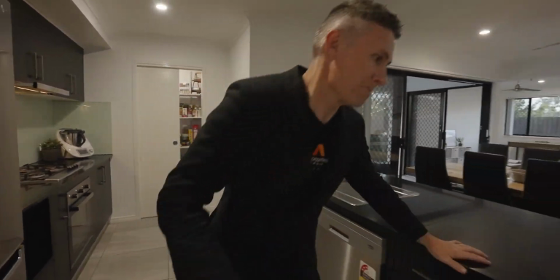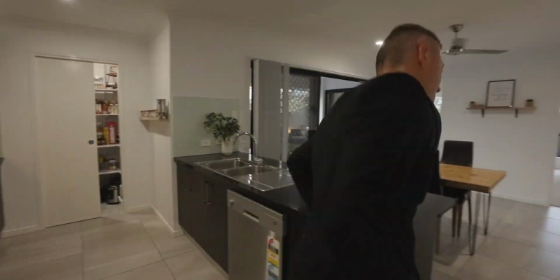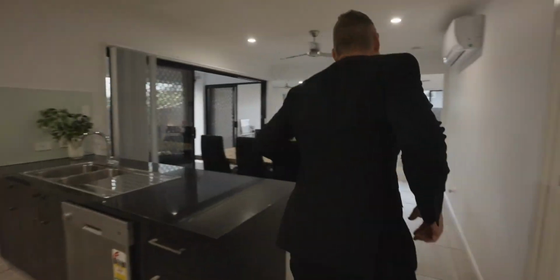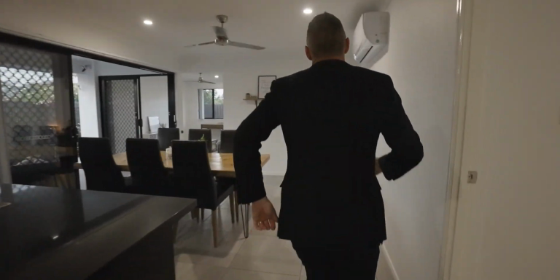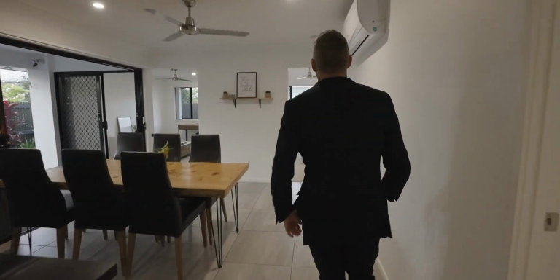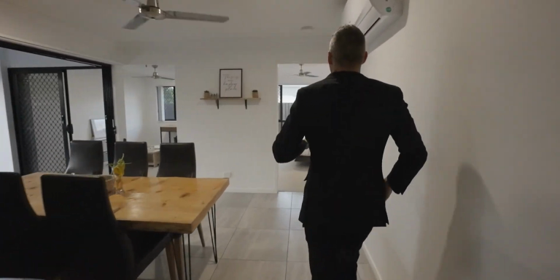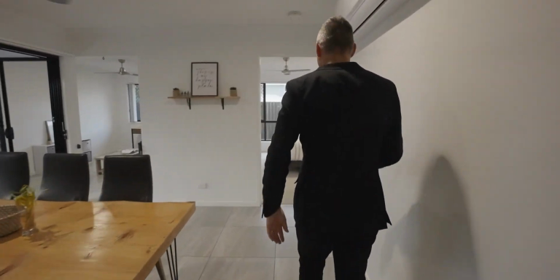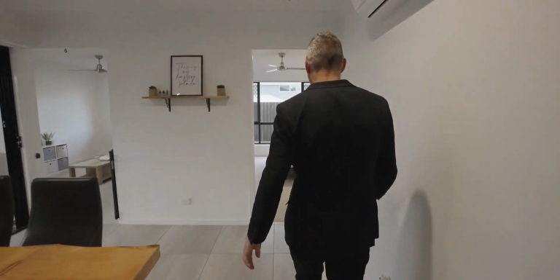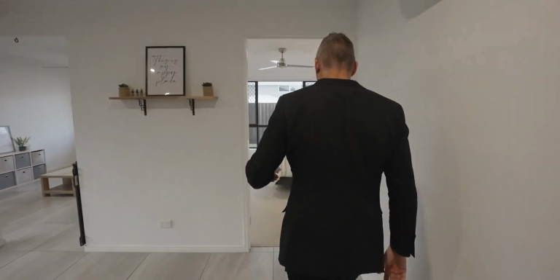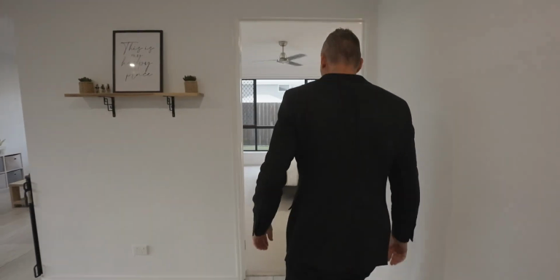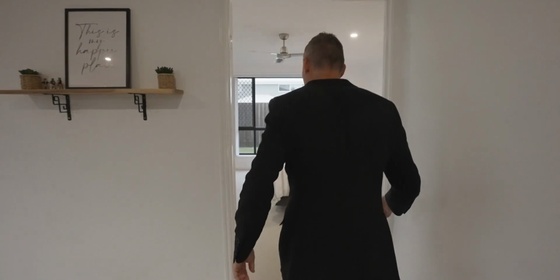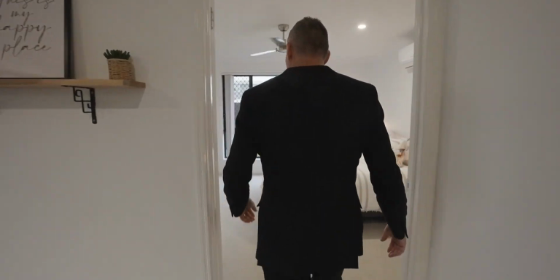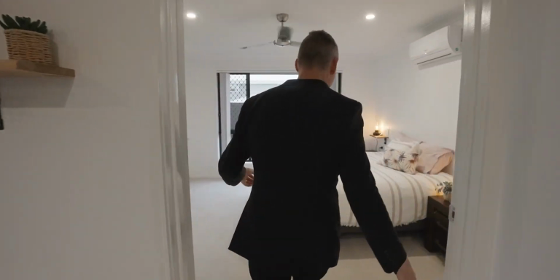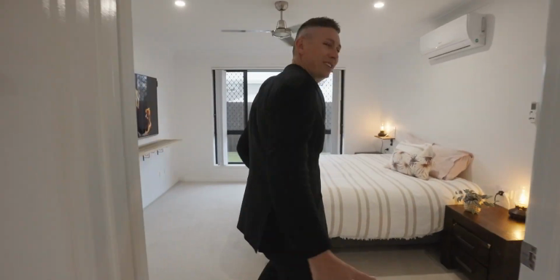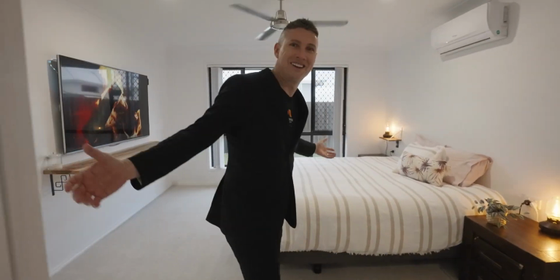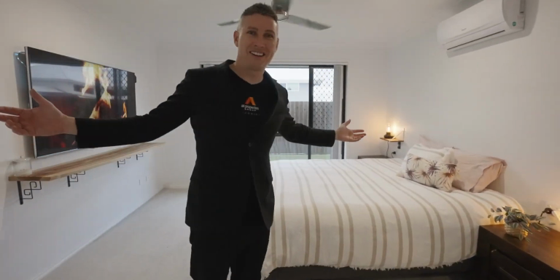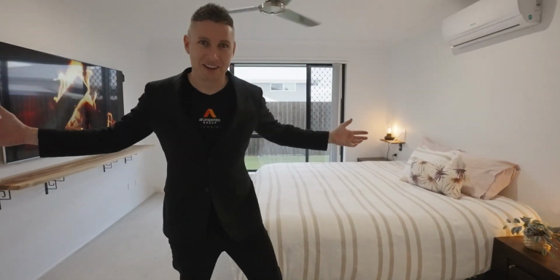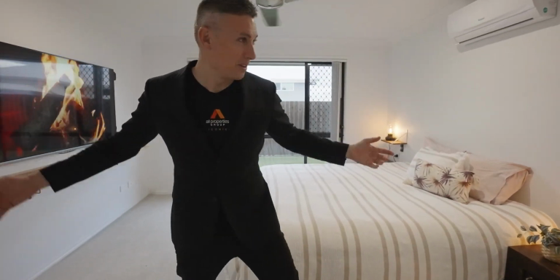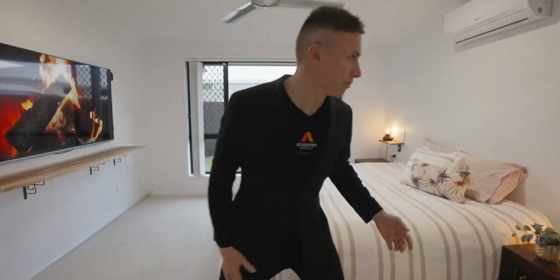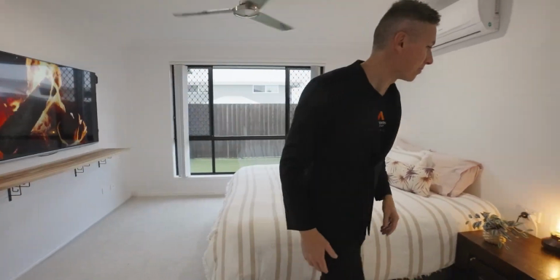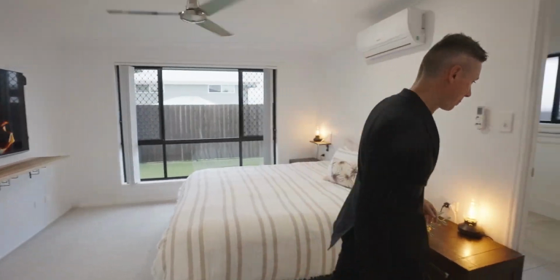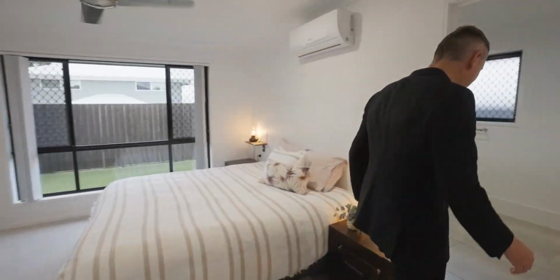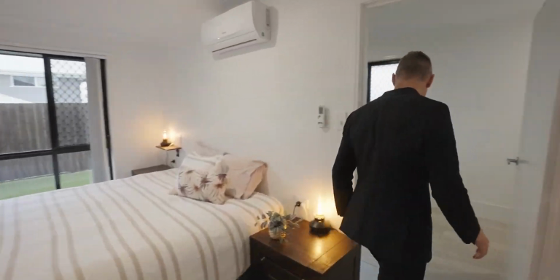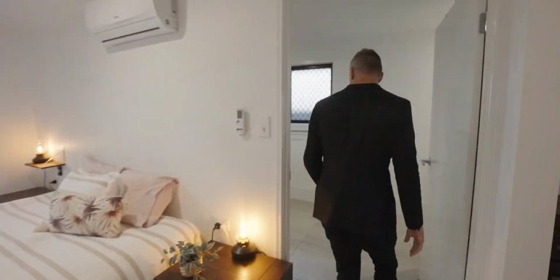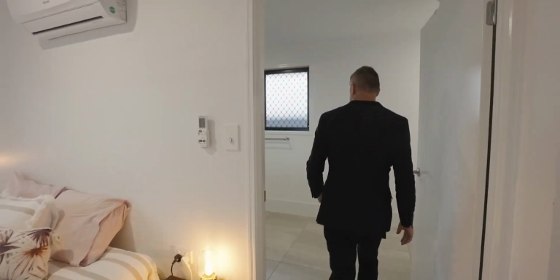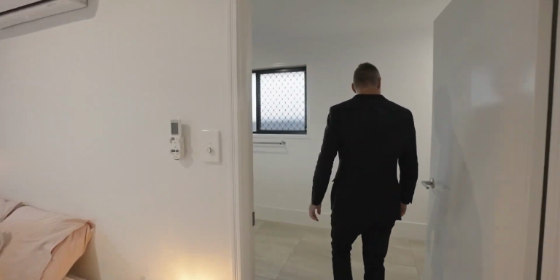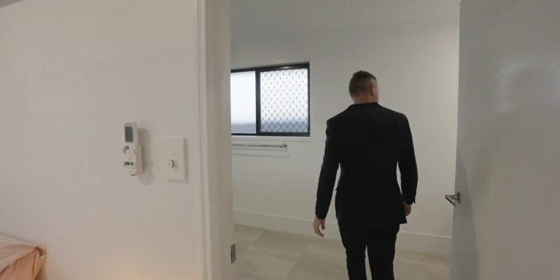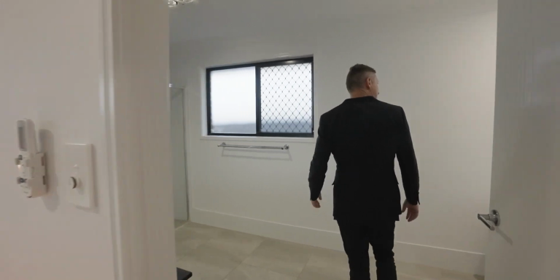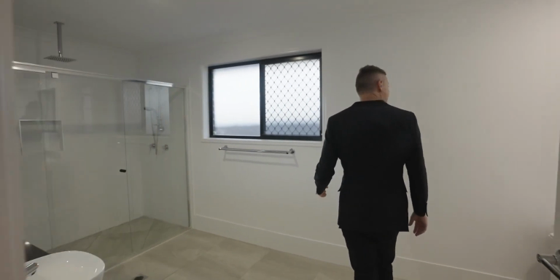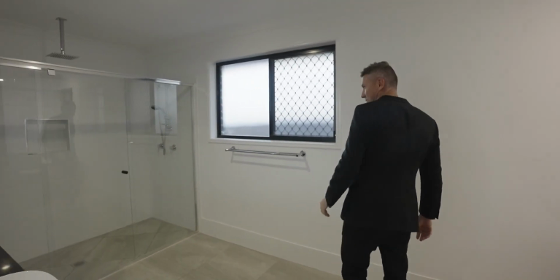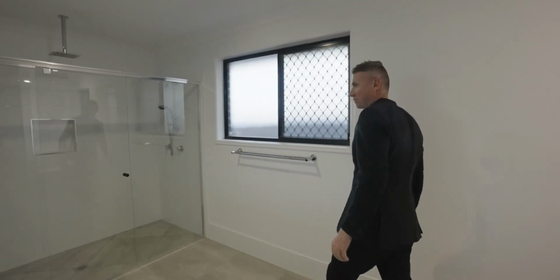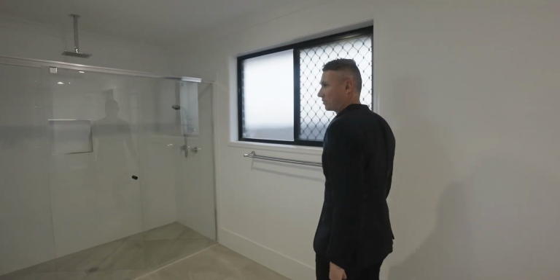Past the dining area and we'll take a jog down into the master bedroom, which is positioned at the rear of the home. It has ceiling fans, air-con, and get the size of this en suite.